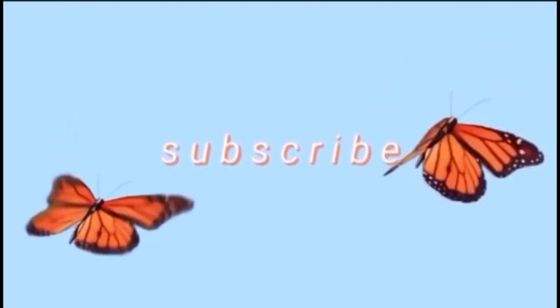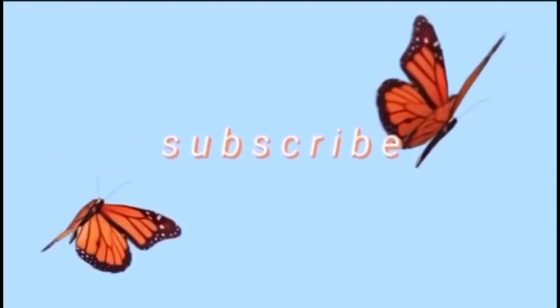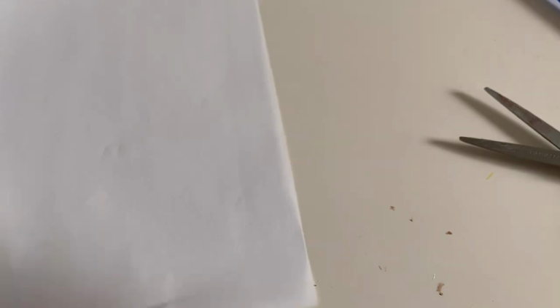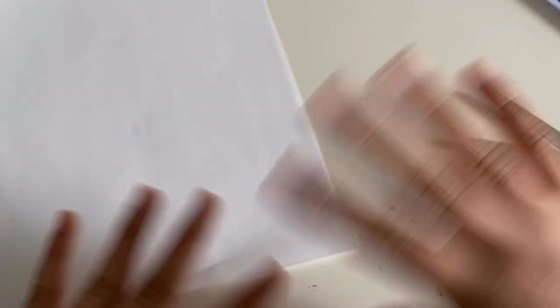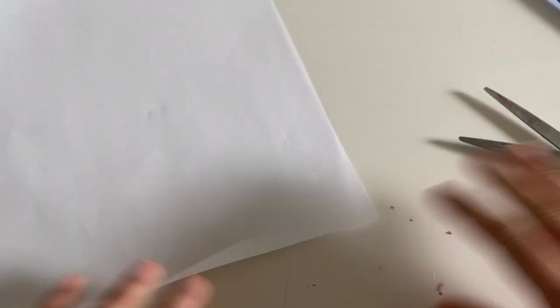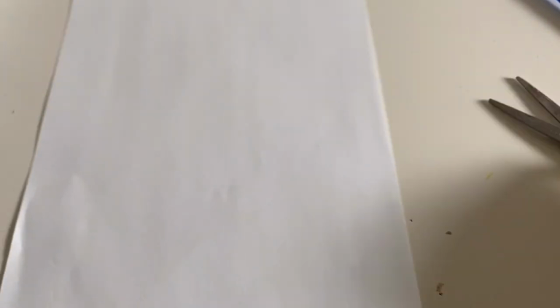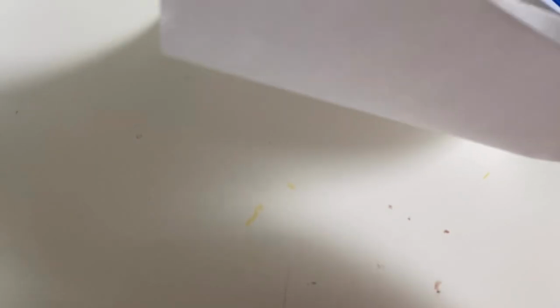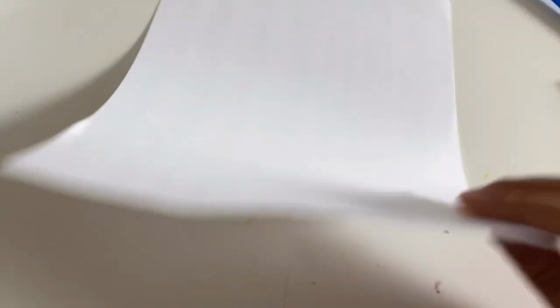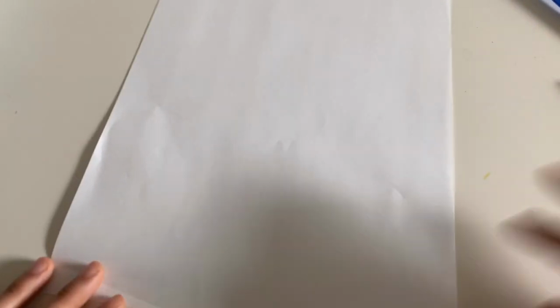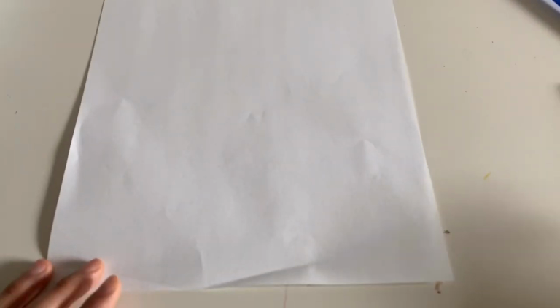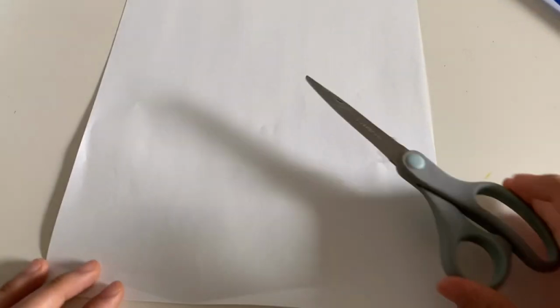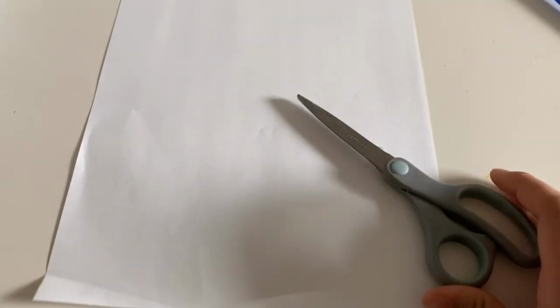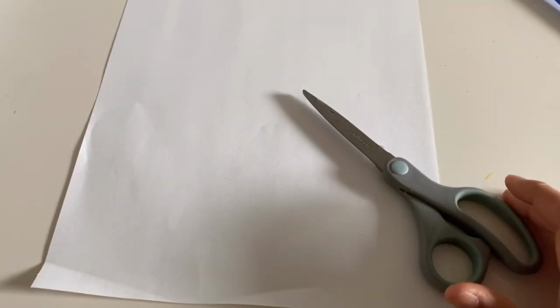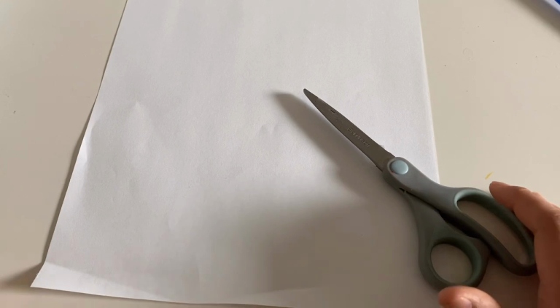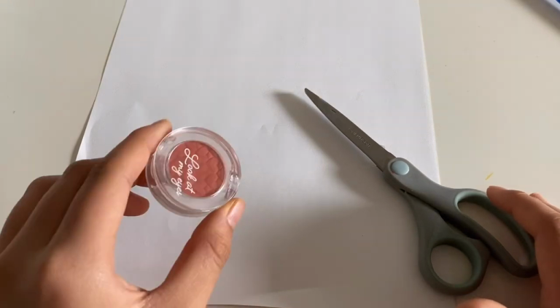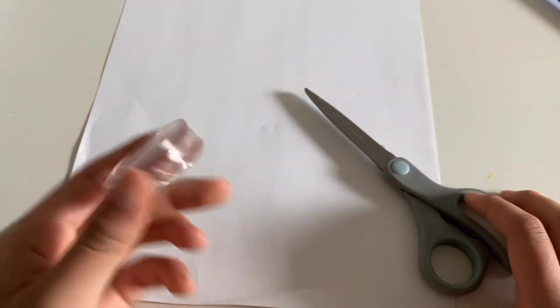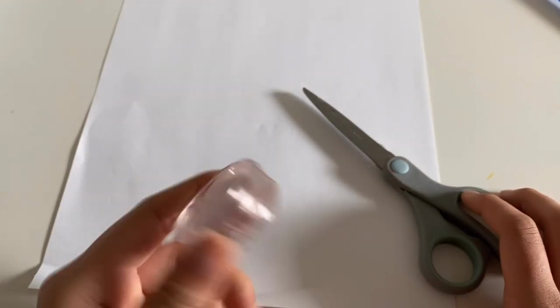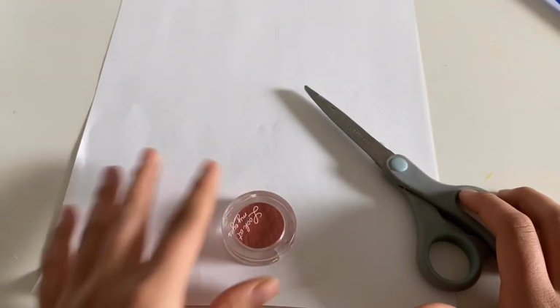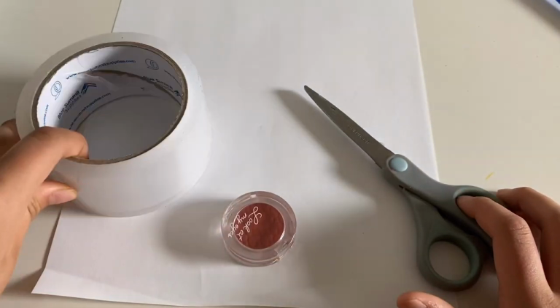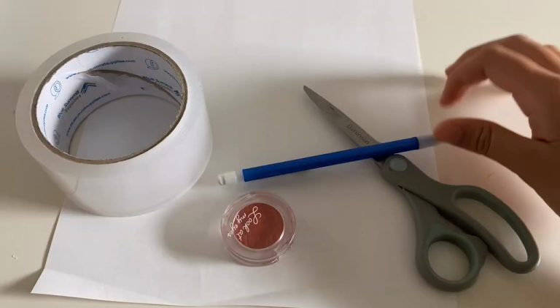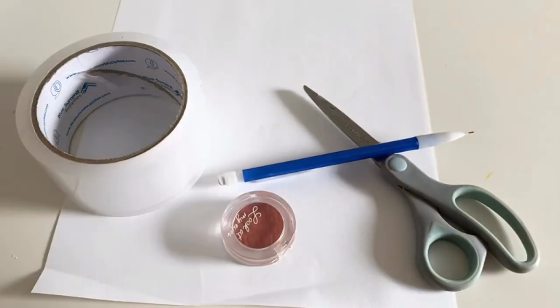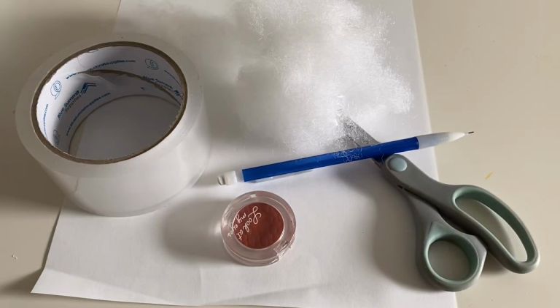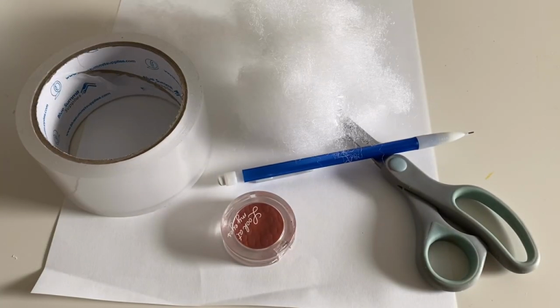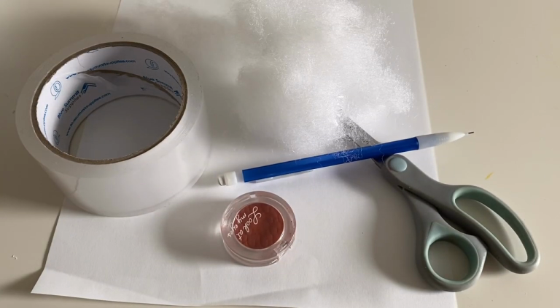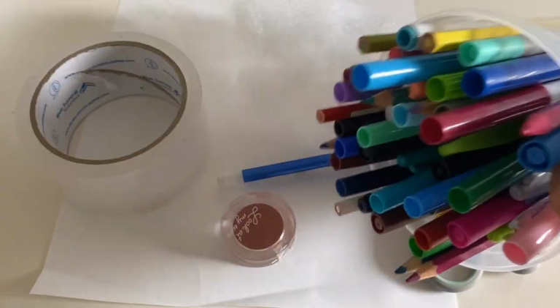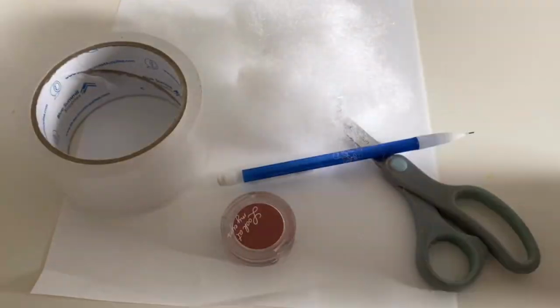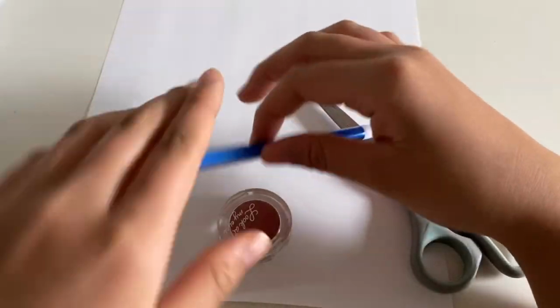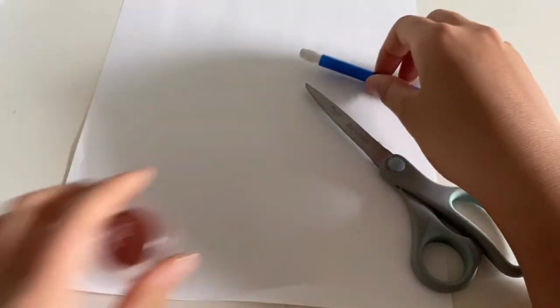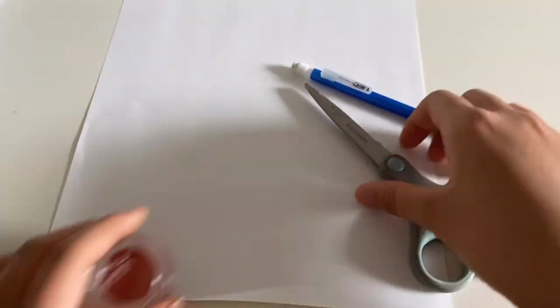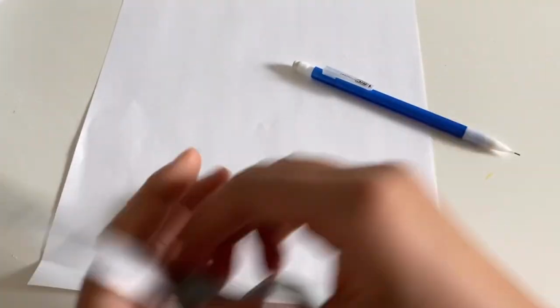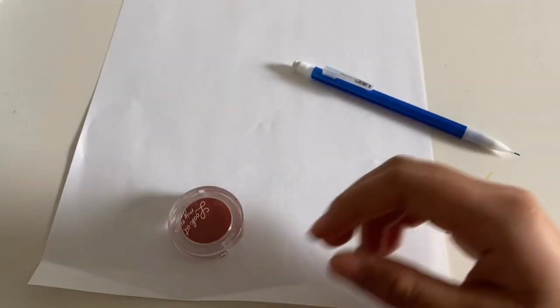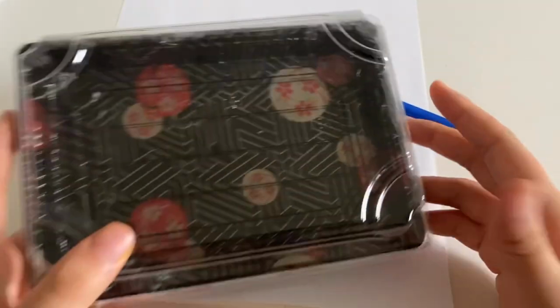Hey guys, welcome or welcome back to my YouTube channel. In today's video I'll be making 3D sushi rolls and actual sushi. Here are the materials that you'll be needing, and let's get started. I'll be using the little circle eyeshadow thing to draw it.